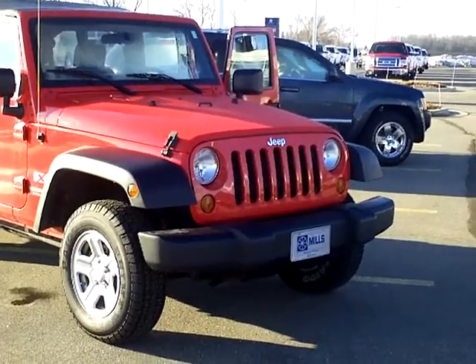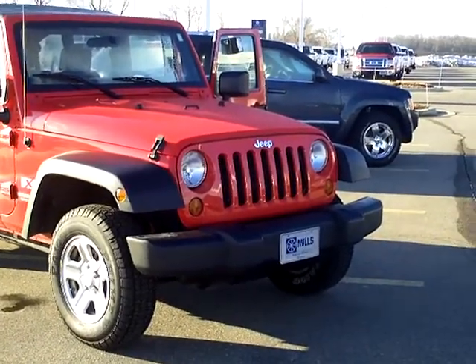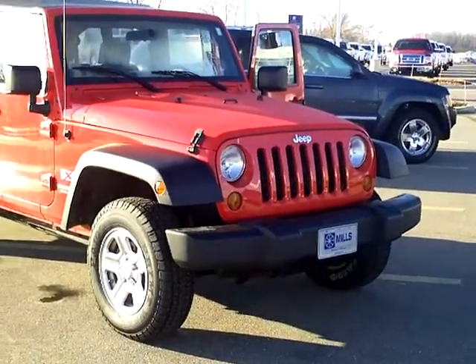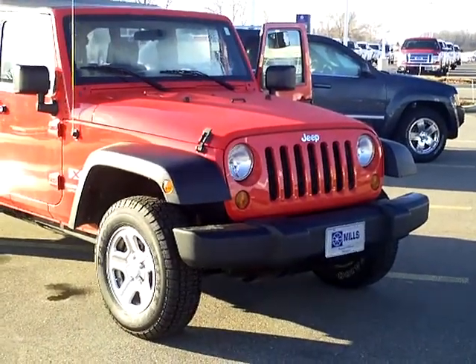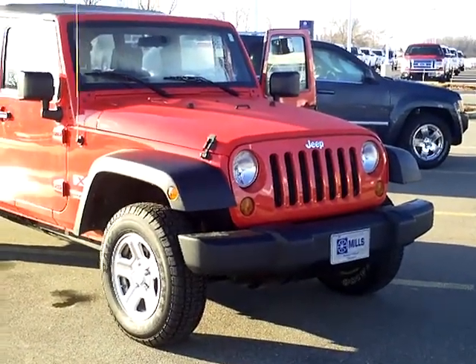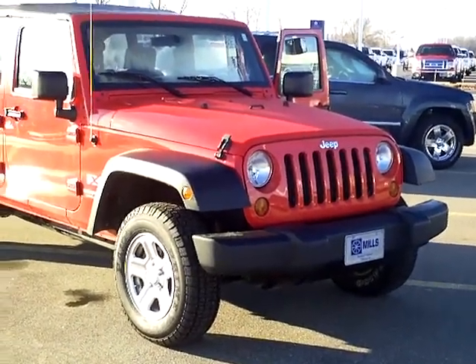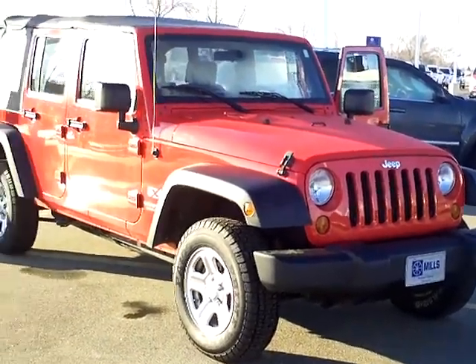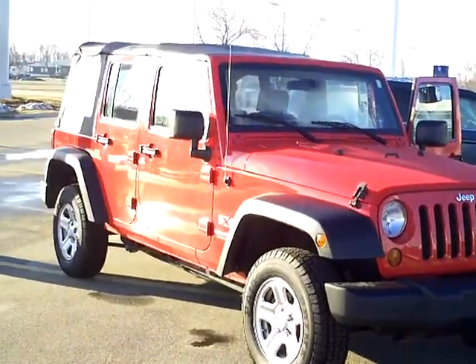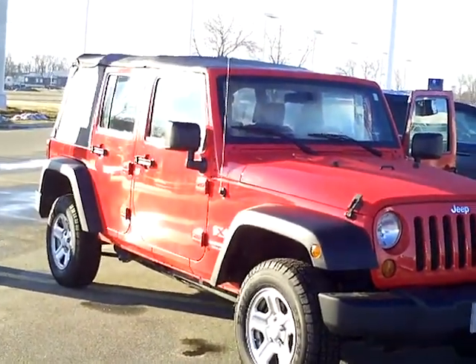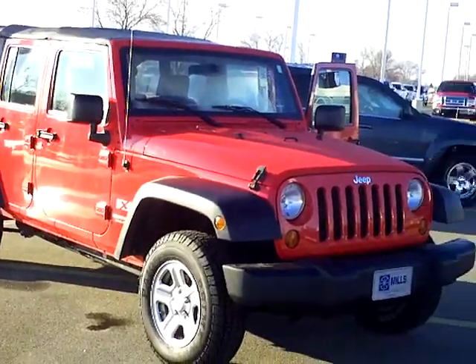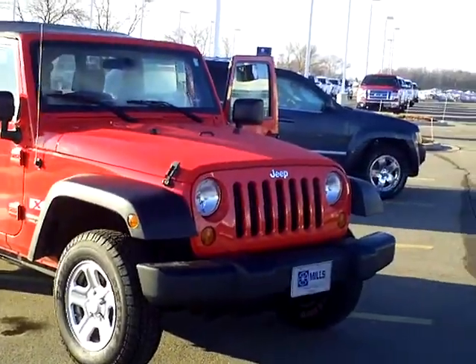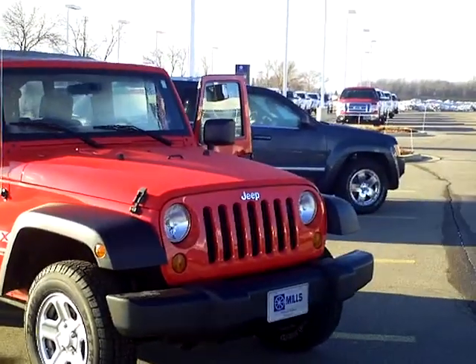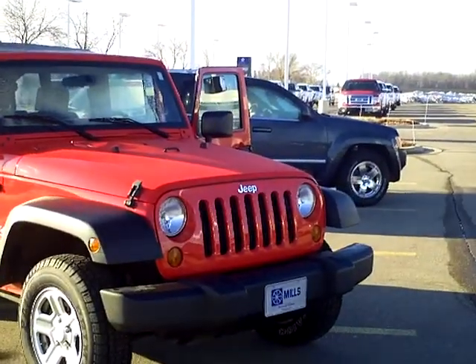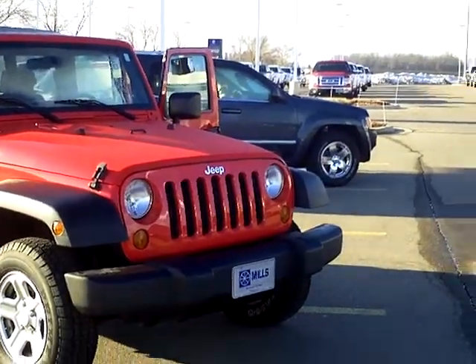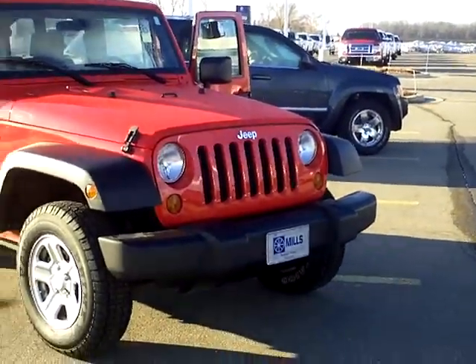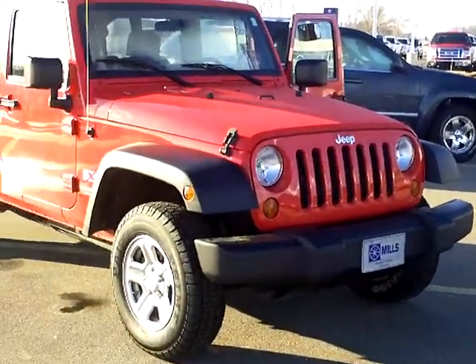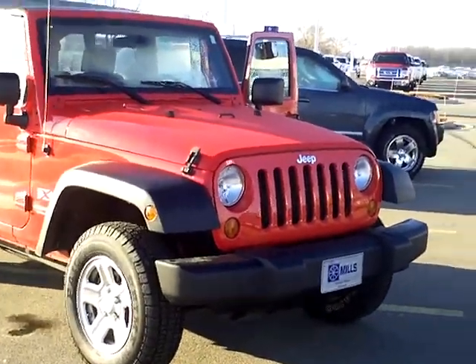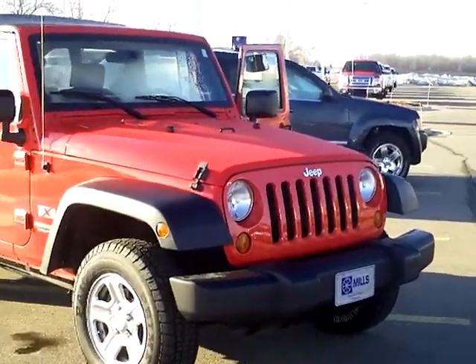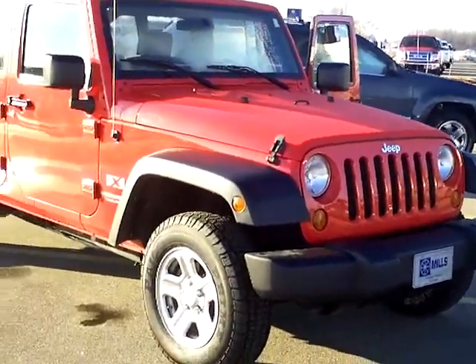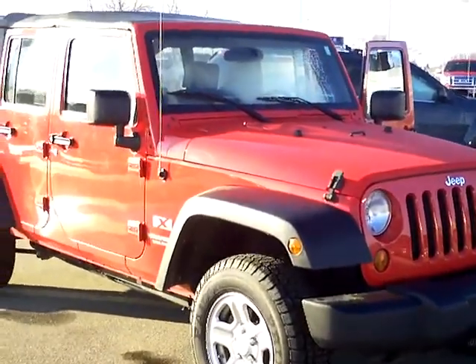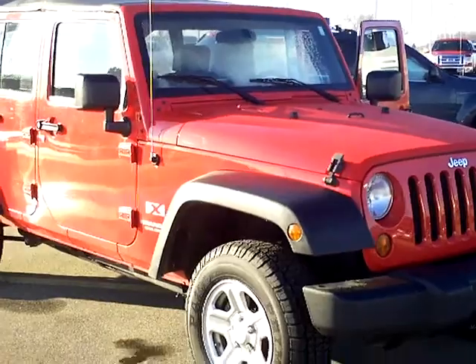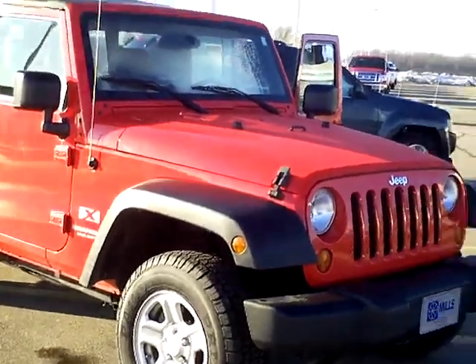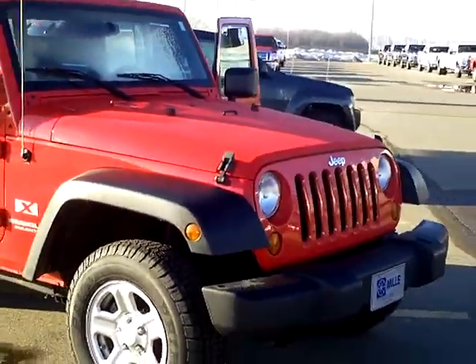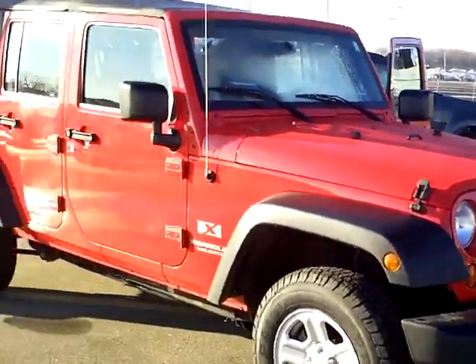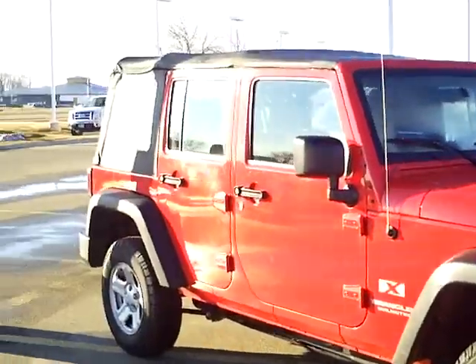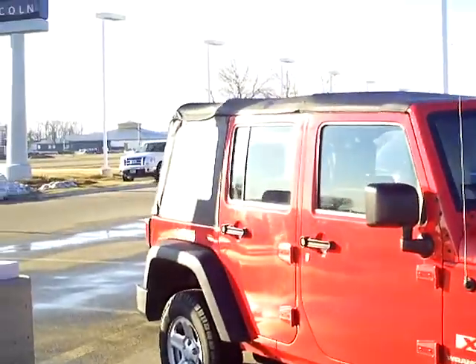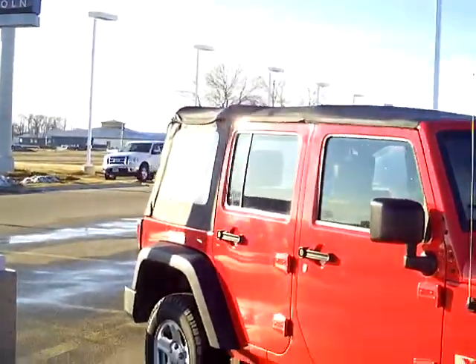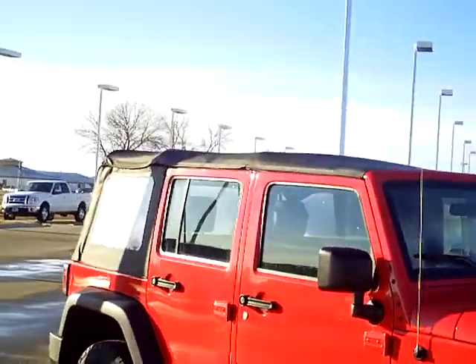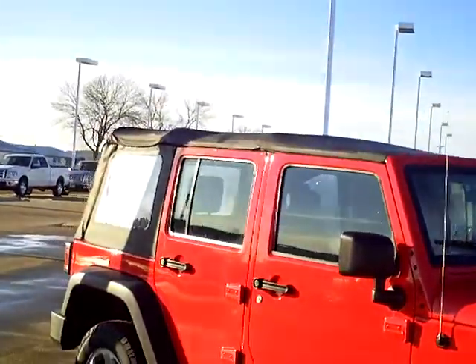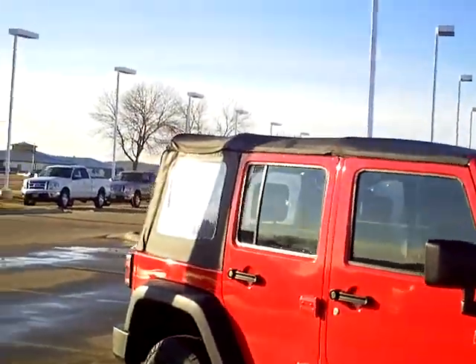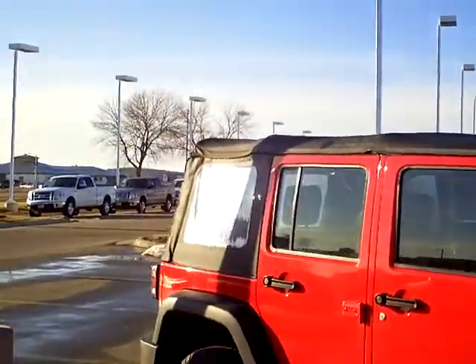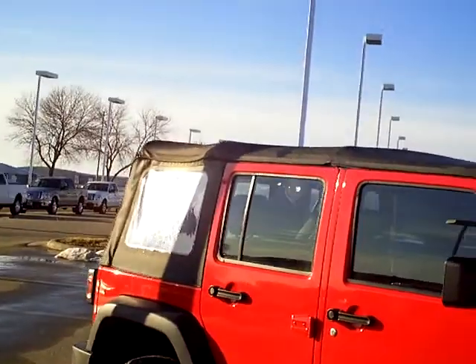37,000 miles. It's got a 3.8 liter V6 in it, four-wheel drive, four doors, soft top.